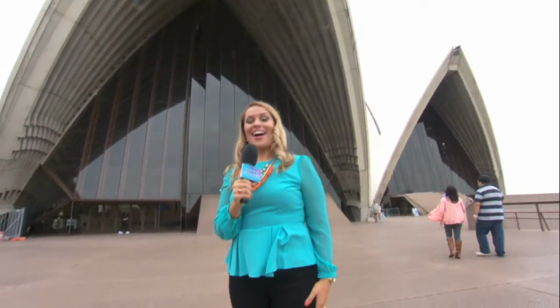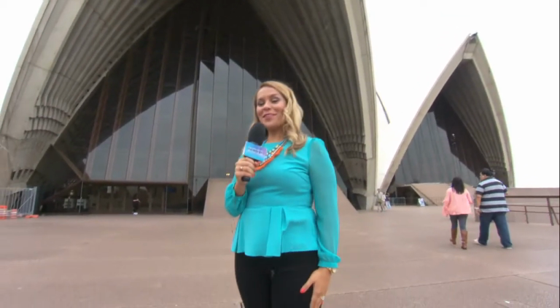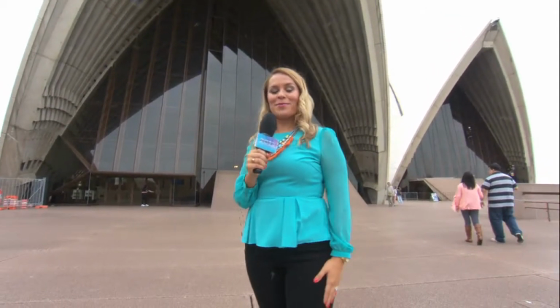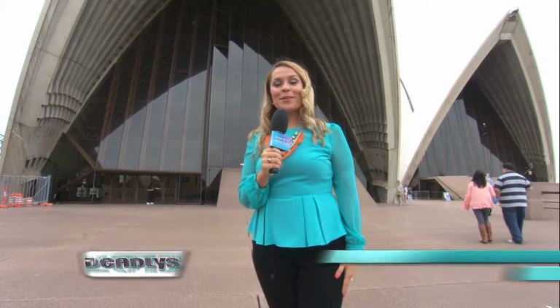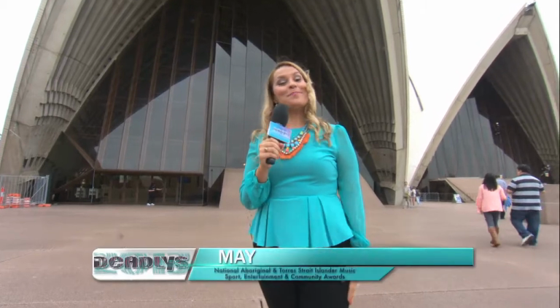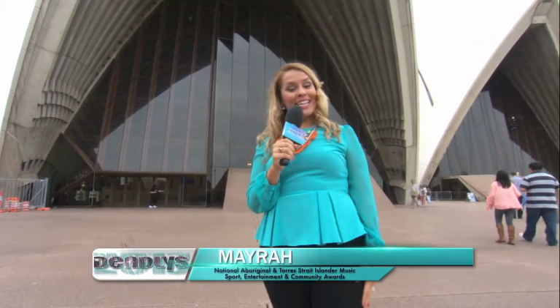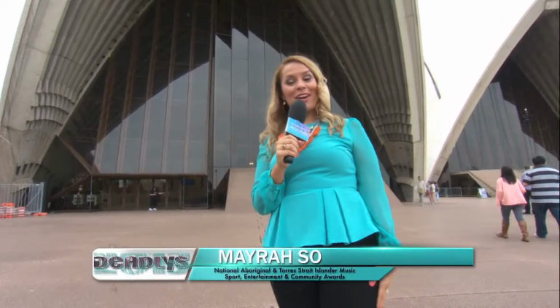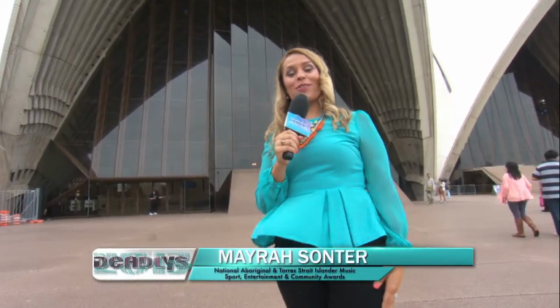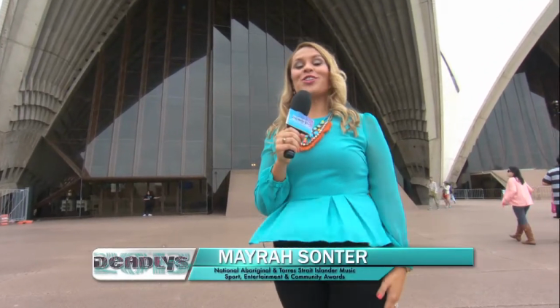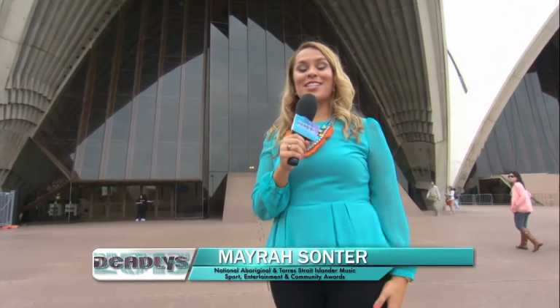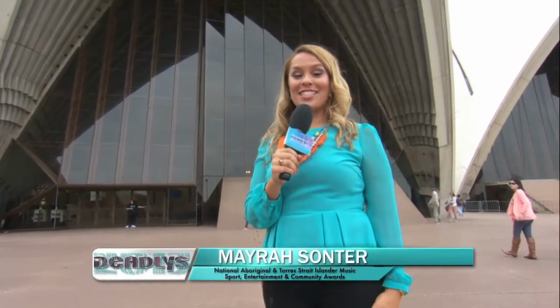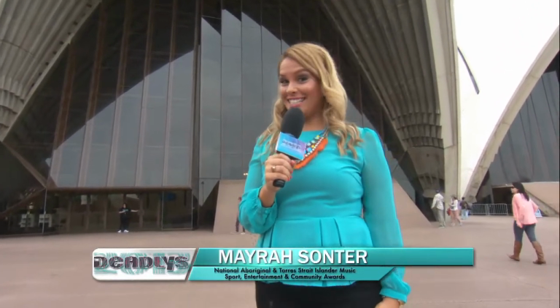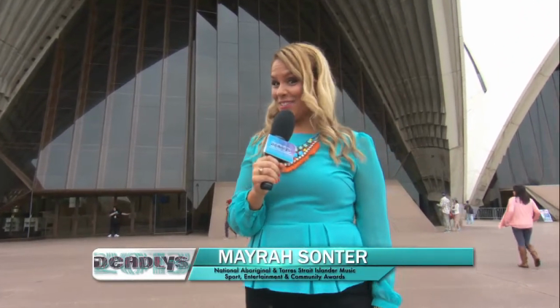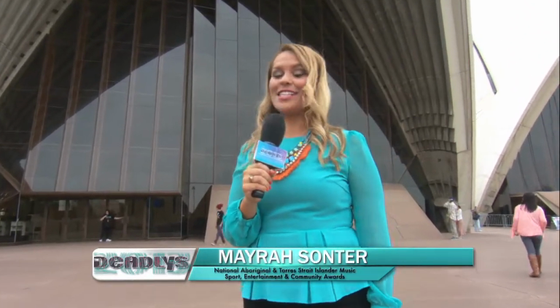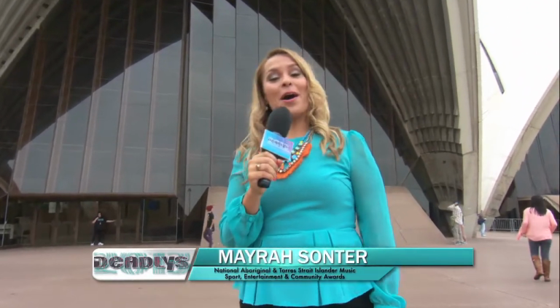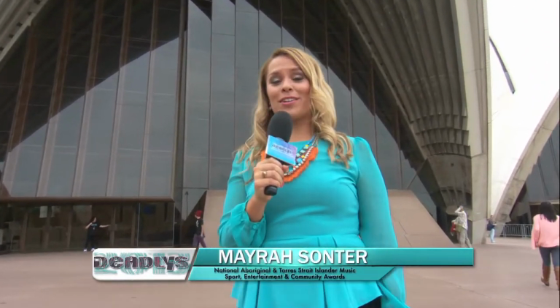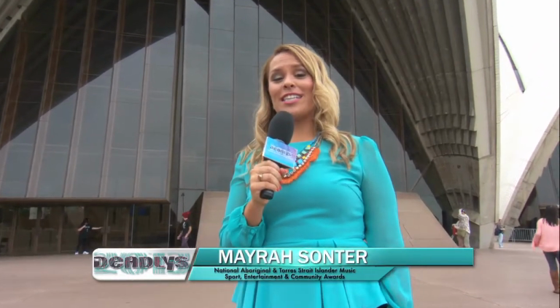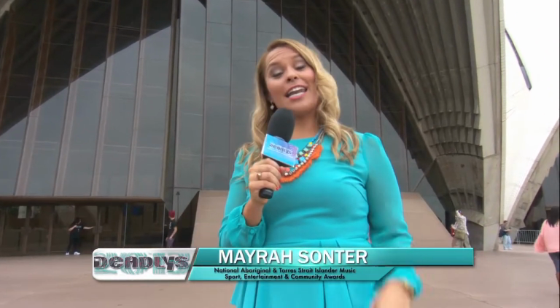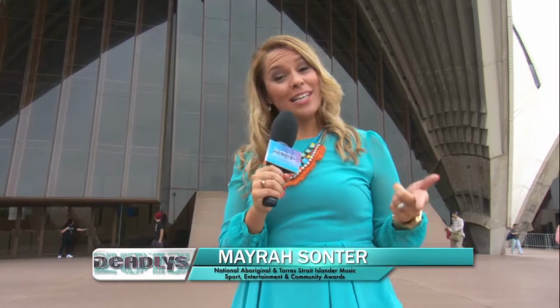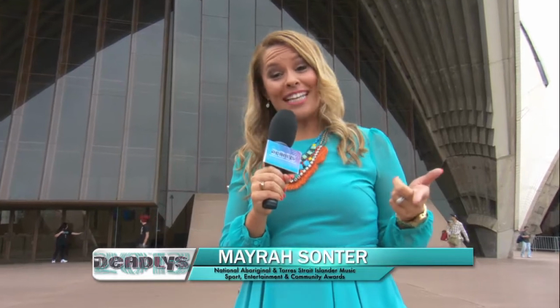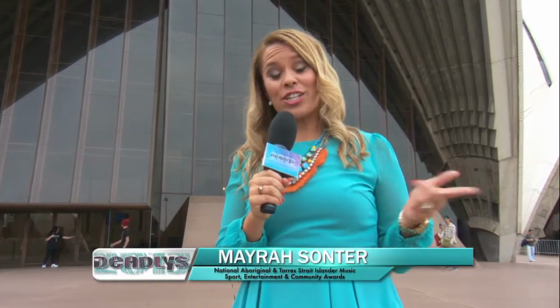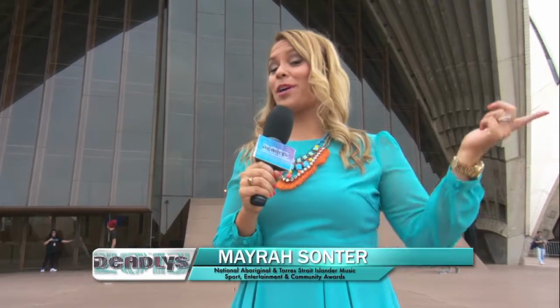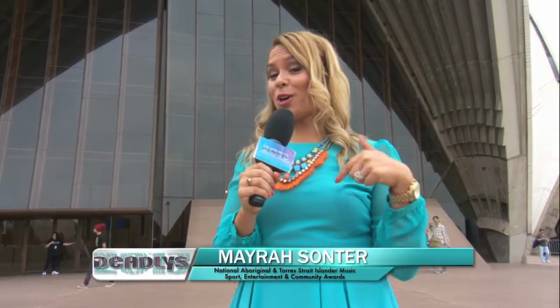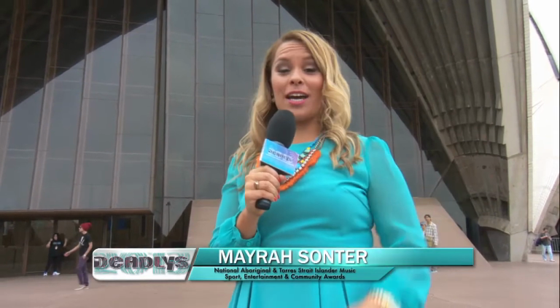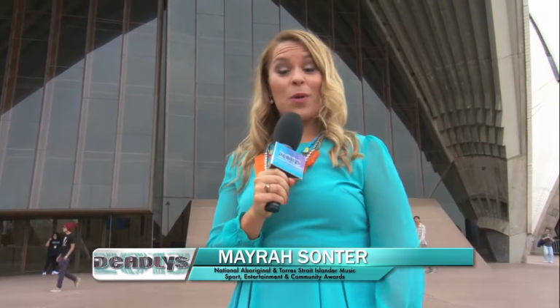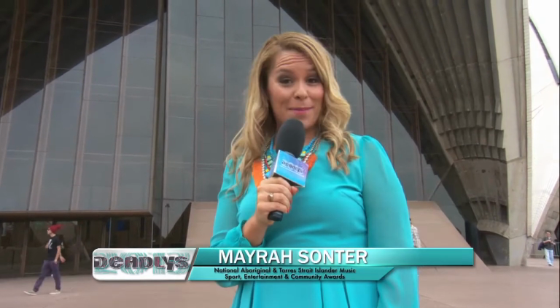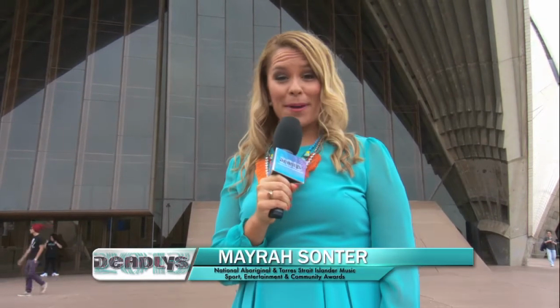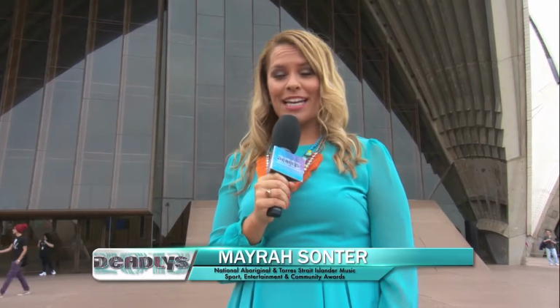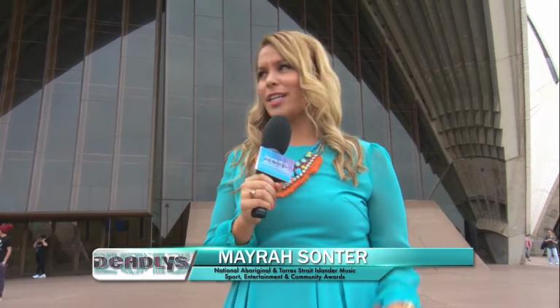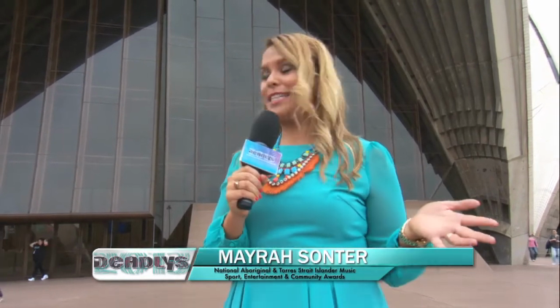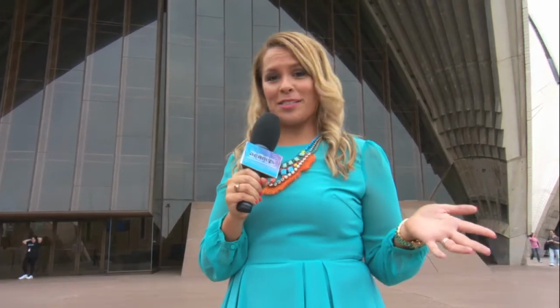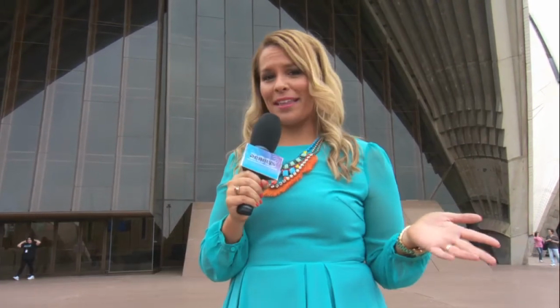Hi everyone, welcome to the backstage coverage of the 2013 Deadly Awards. I'm Mayra Sonta and as like we did last year, I'm going to show you around what's happening backstage and let's see who's back there.